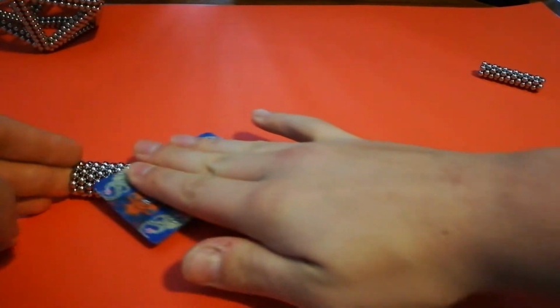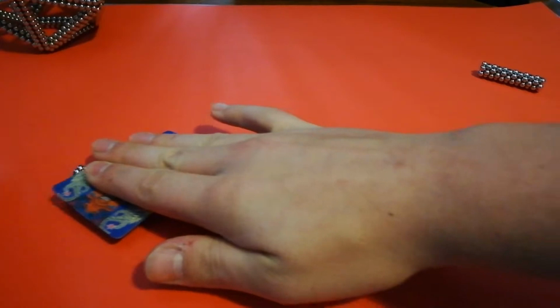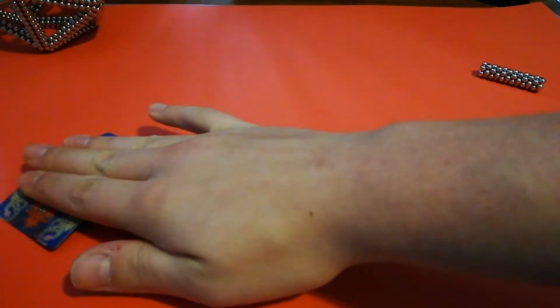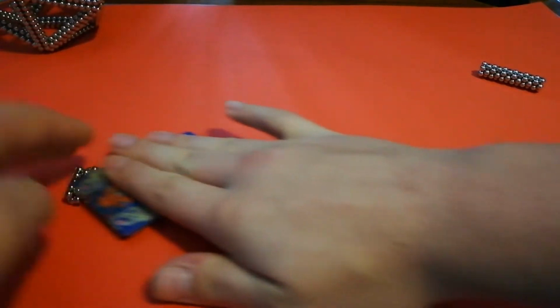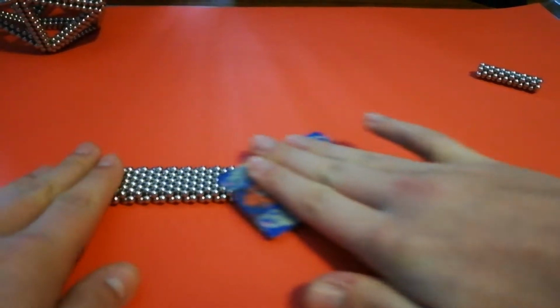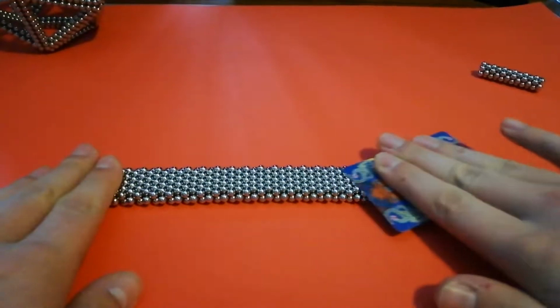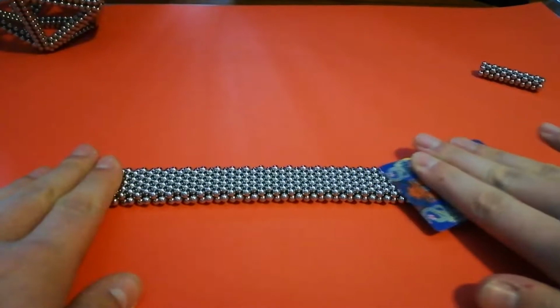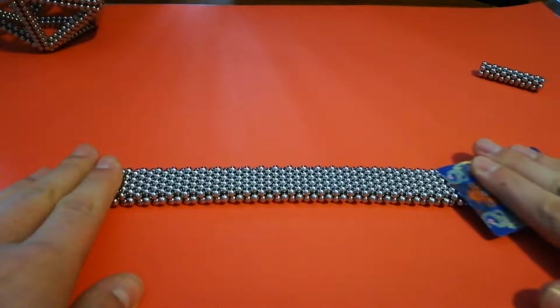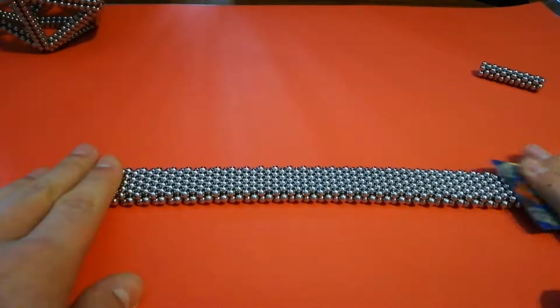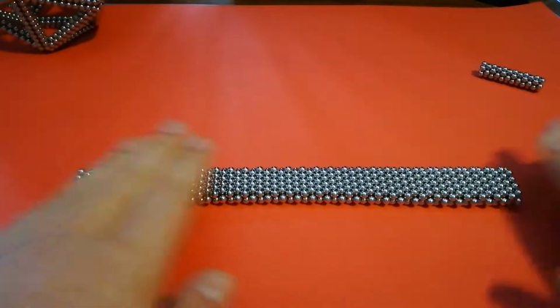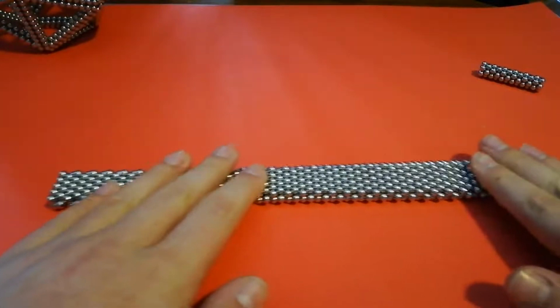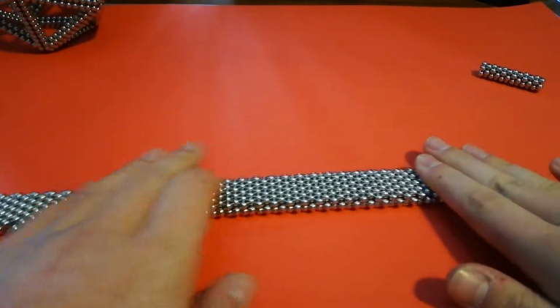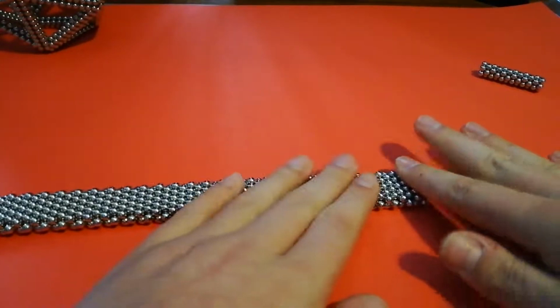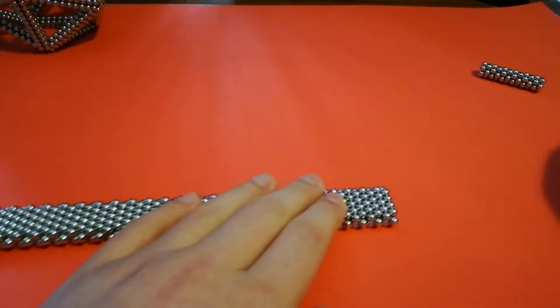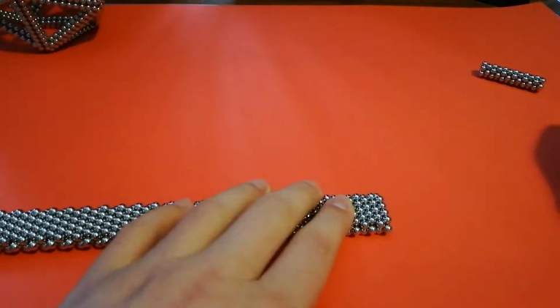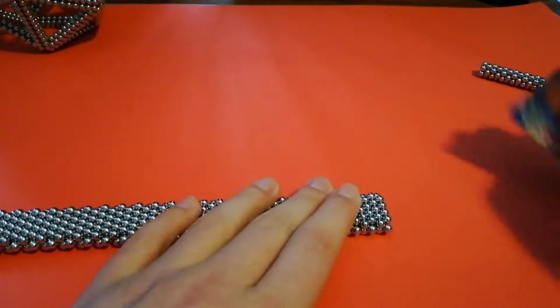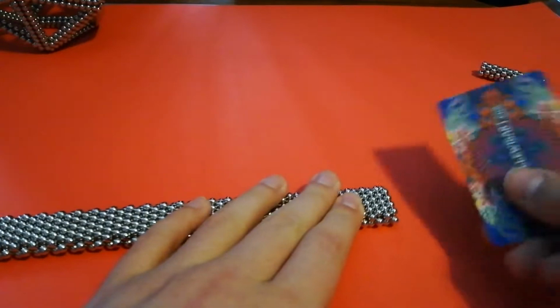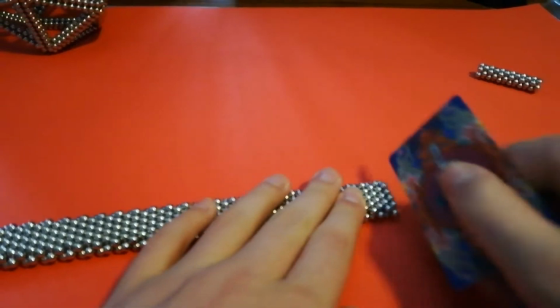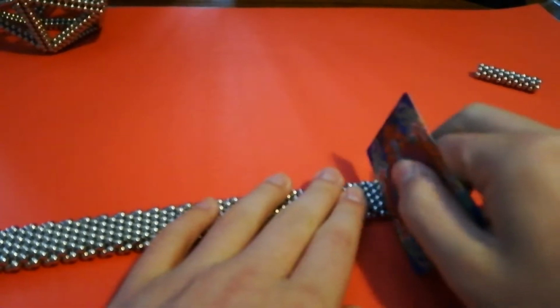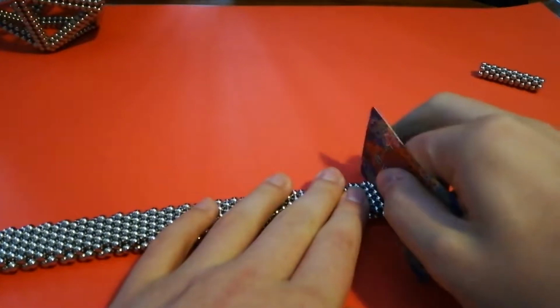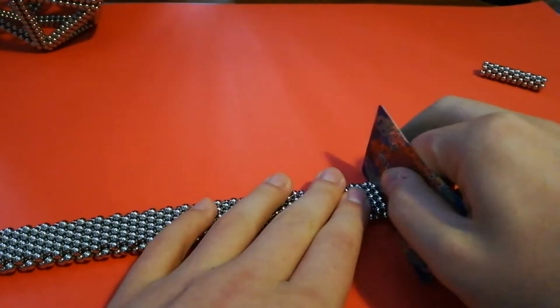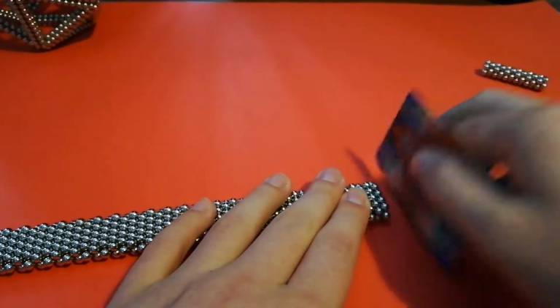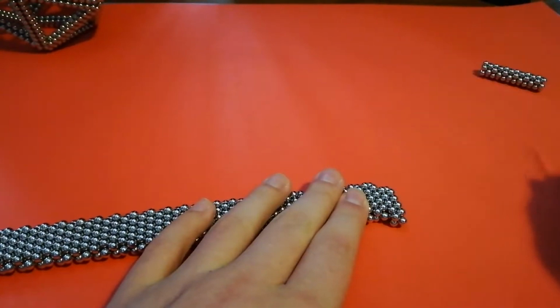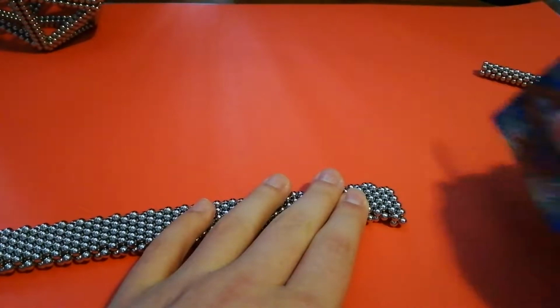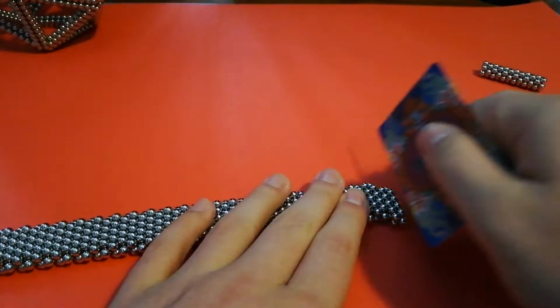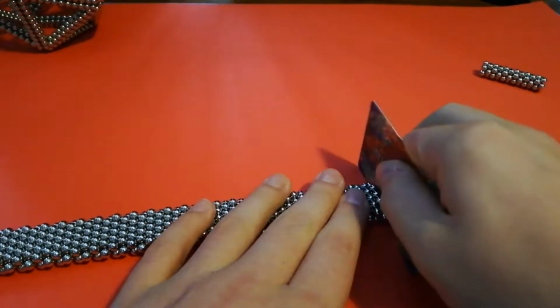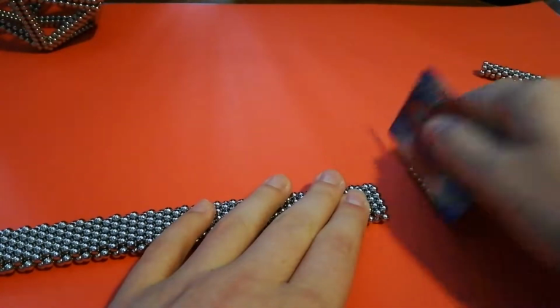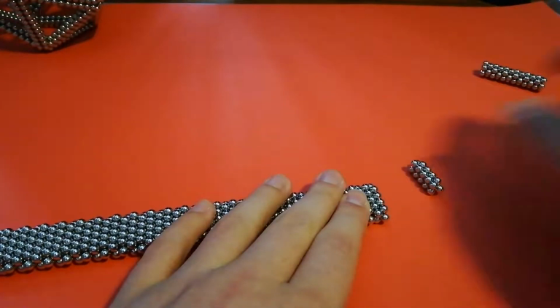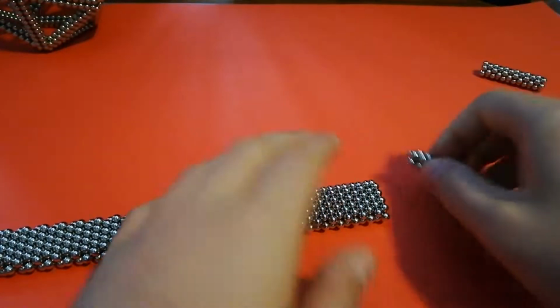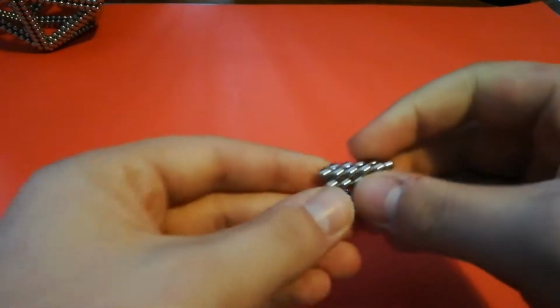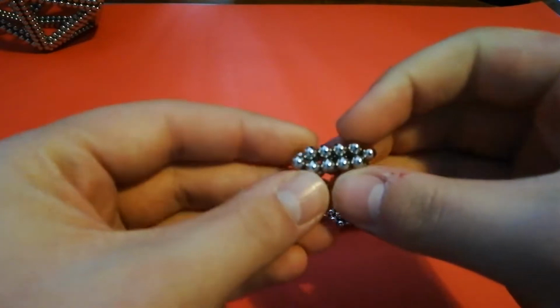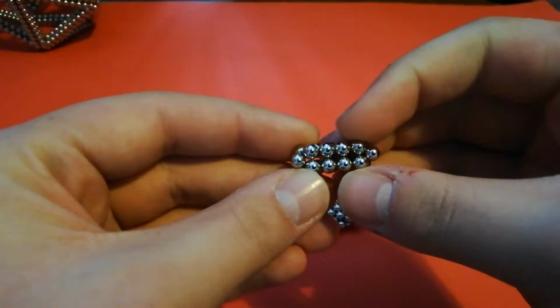Like so. And you want to split every second layer so you end up with a shape like this.